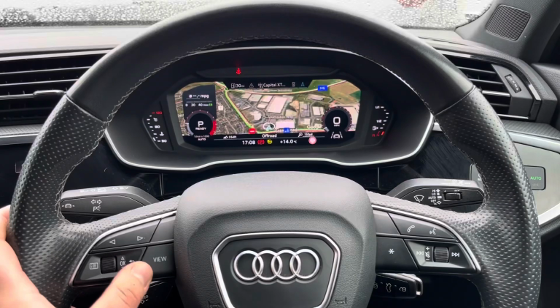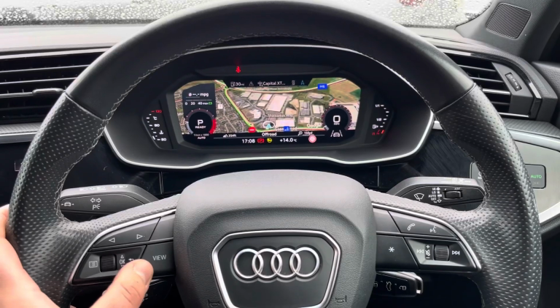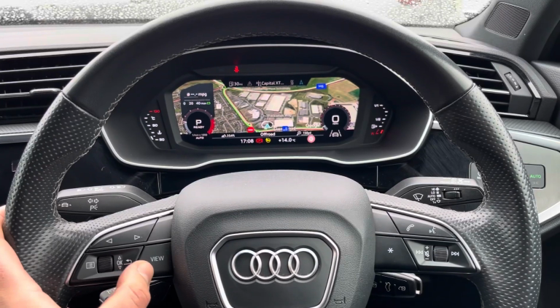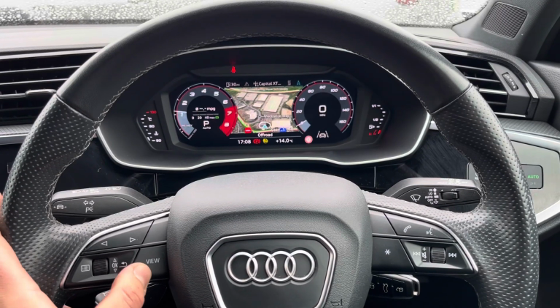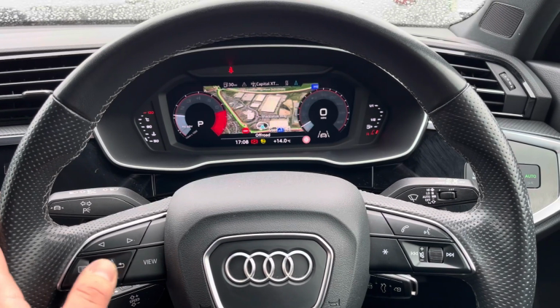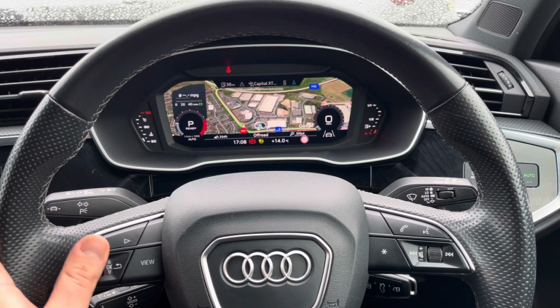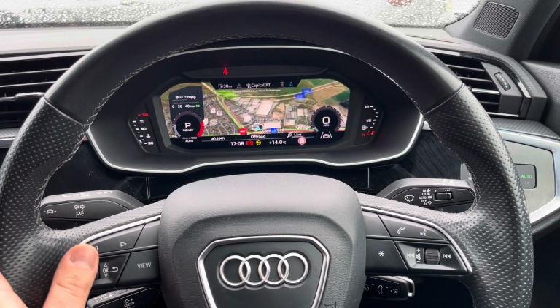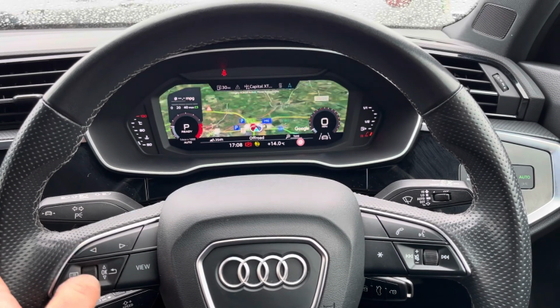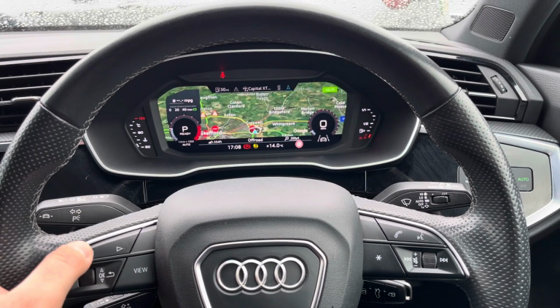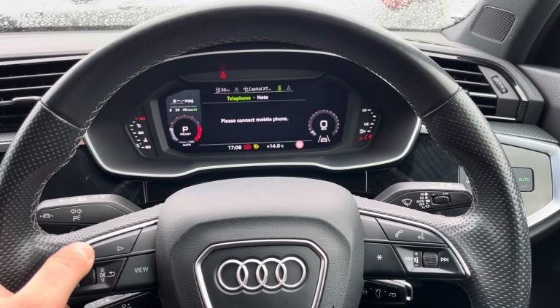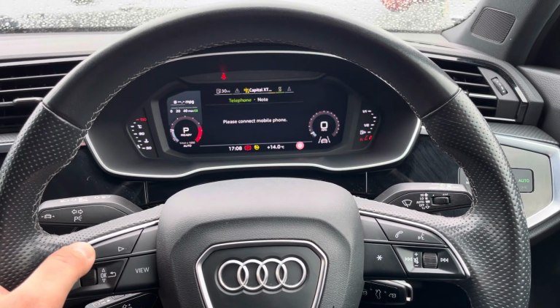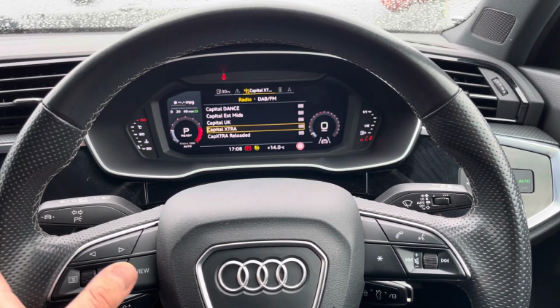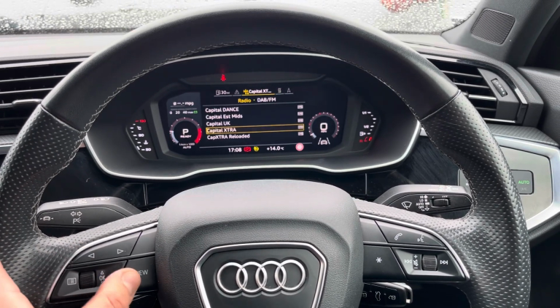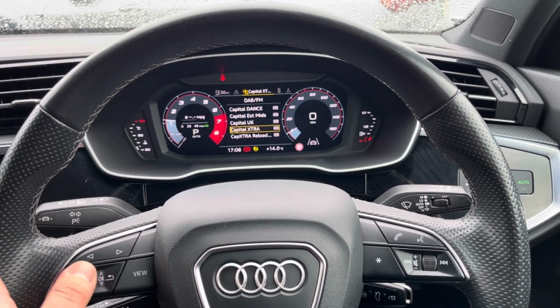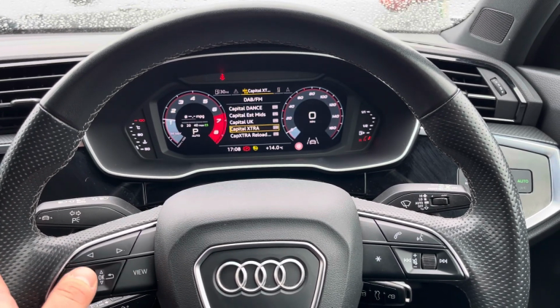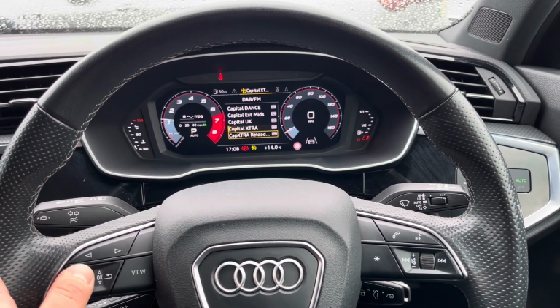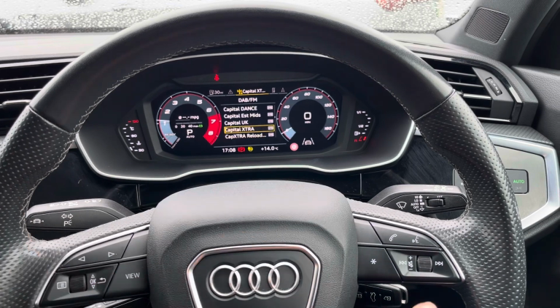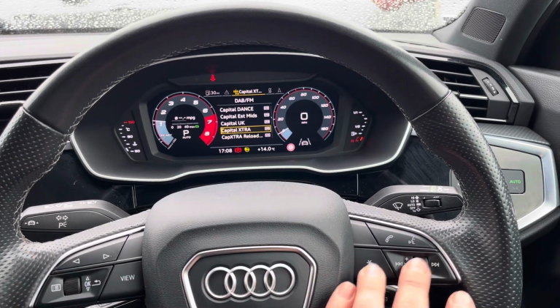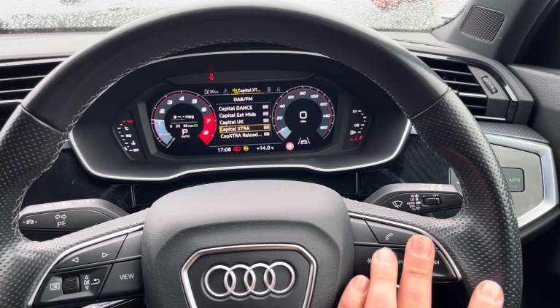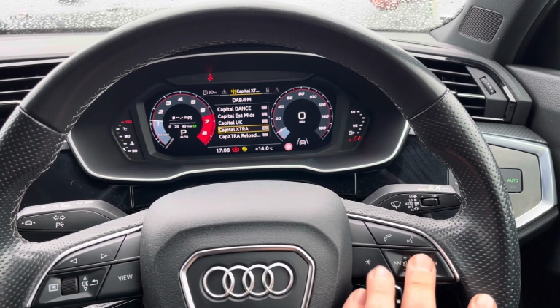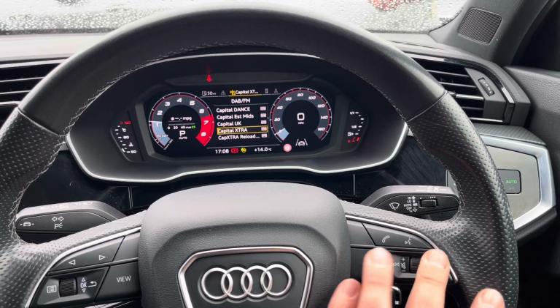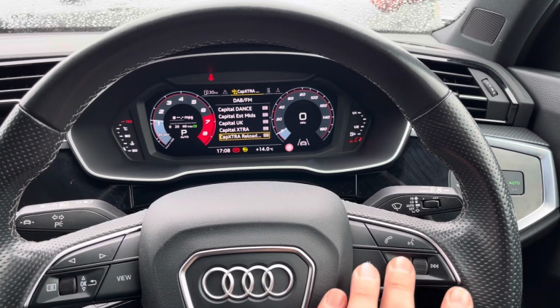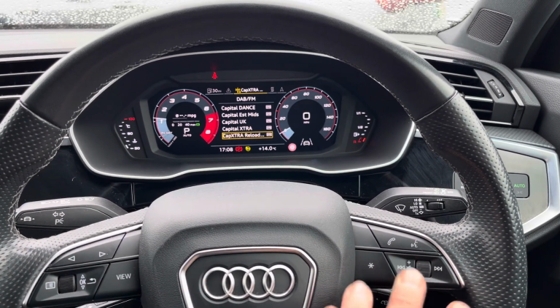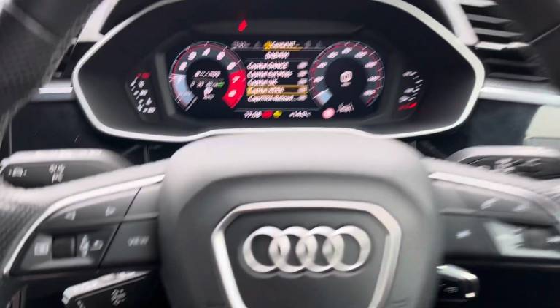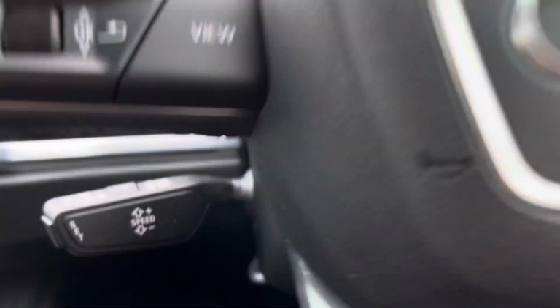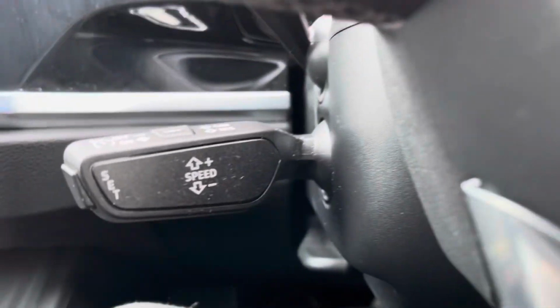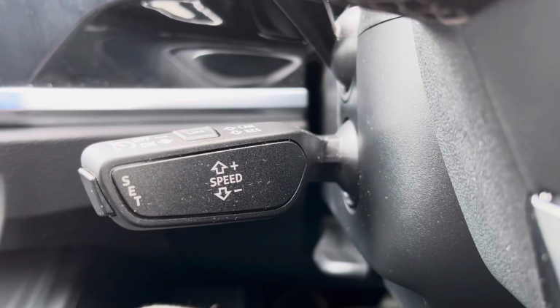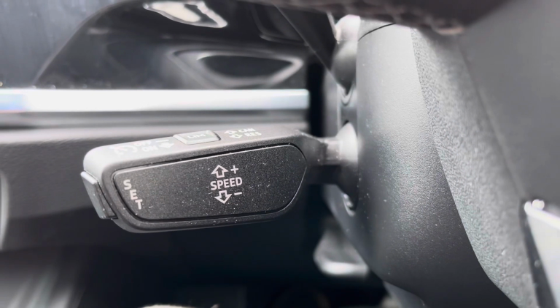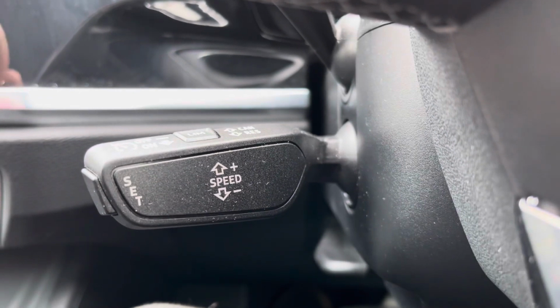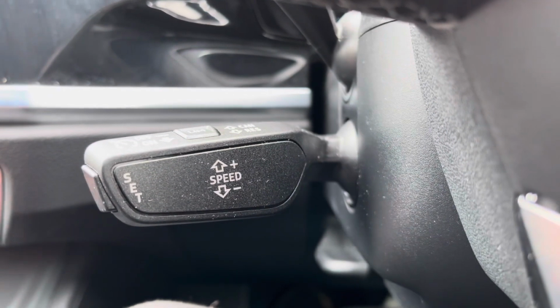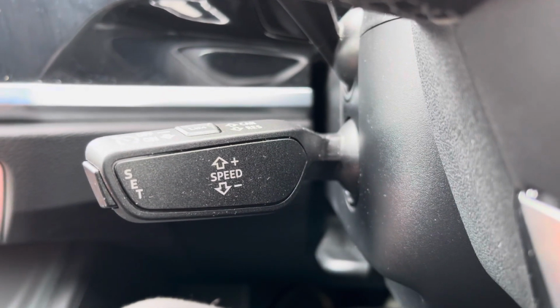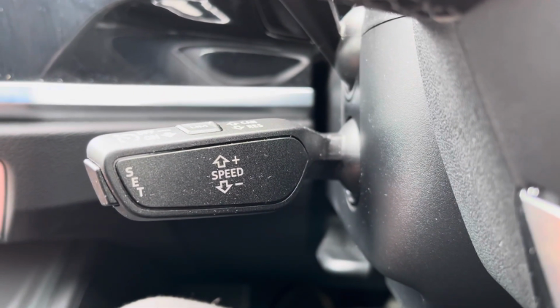The Audi virtual cockpit can be controlled using the left side of the multifunction steering wheel, giving you maximum control of what is displayed in front of you. On the right is your volume and voice control for mid-journey phone calls, and underneath to the left is the cruise control and speed limiter for those precious motorway miles per gallon.